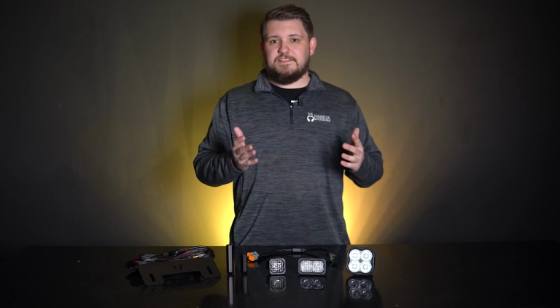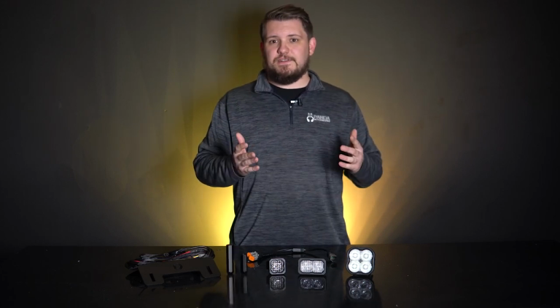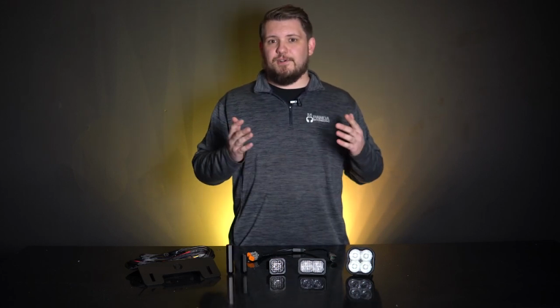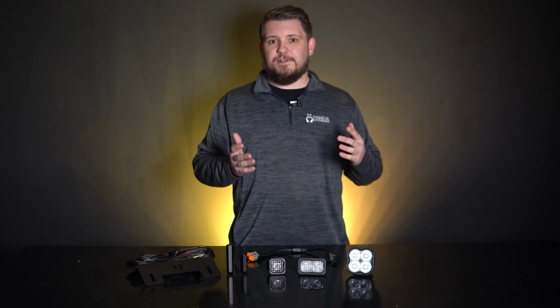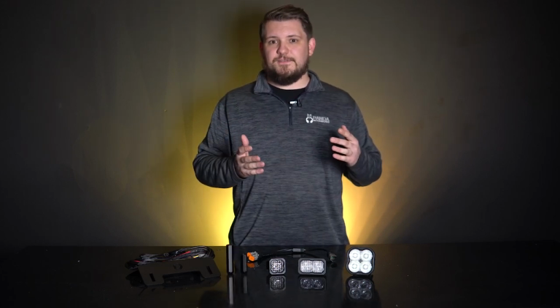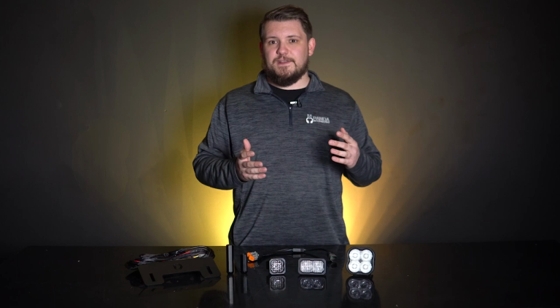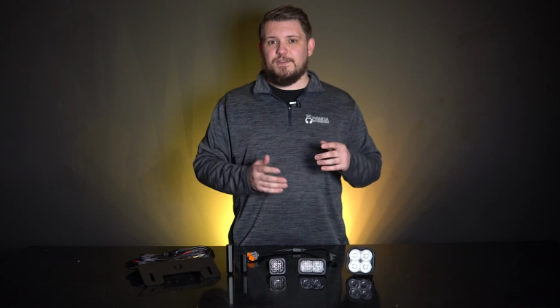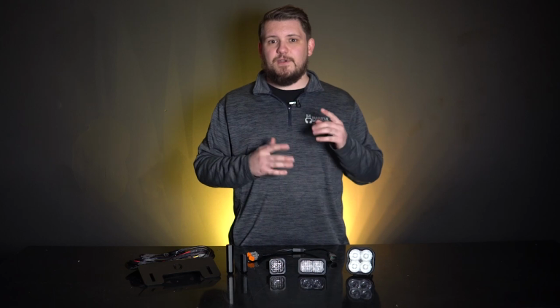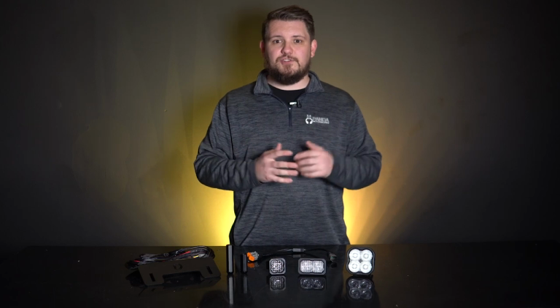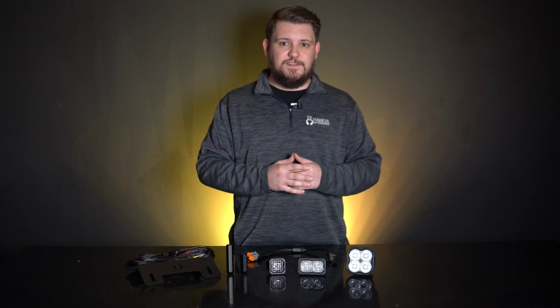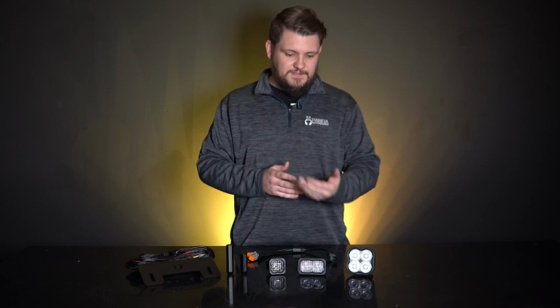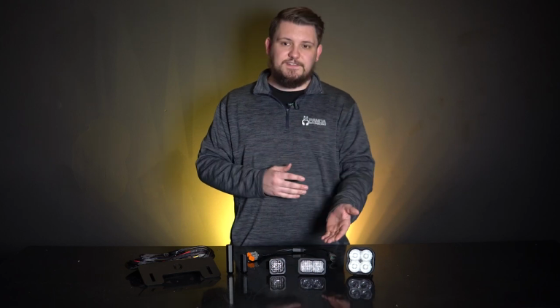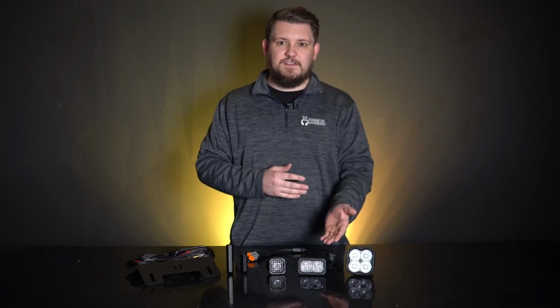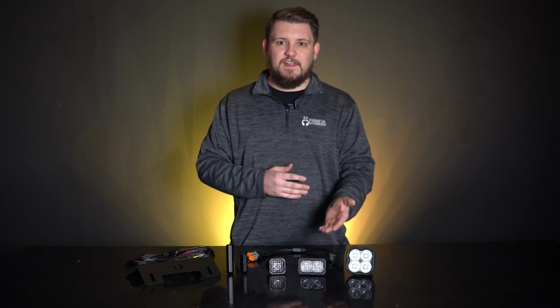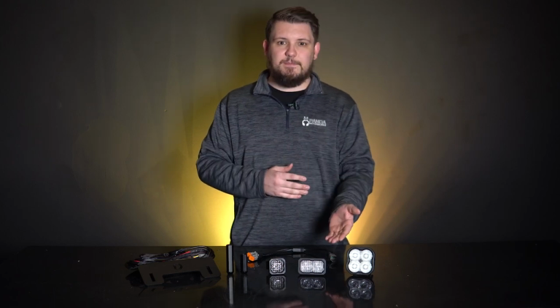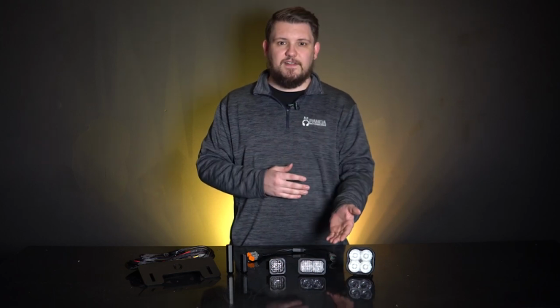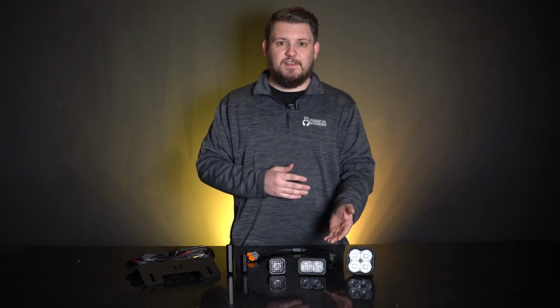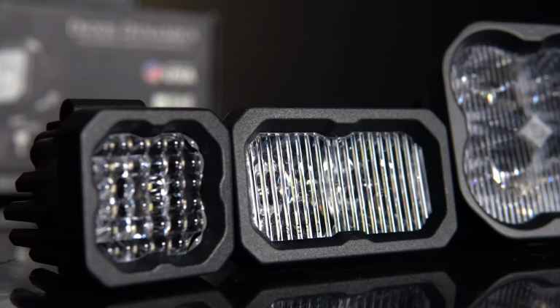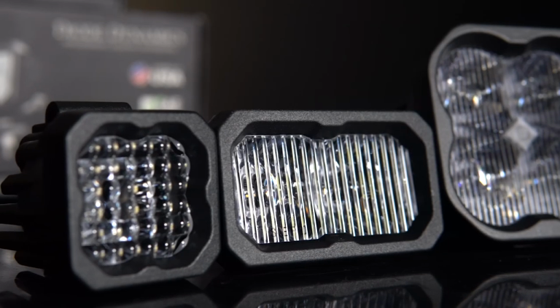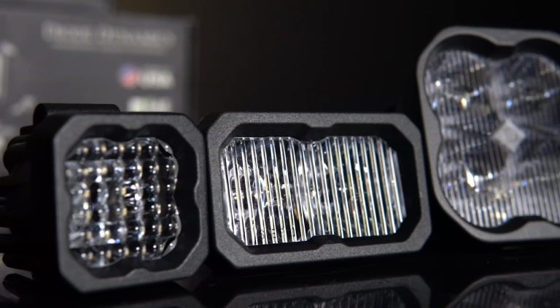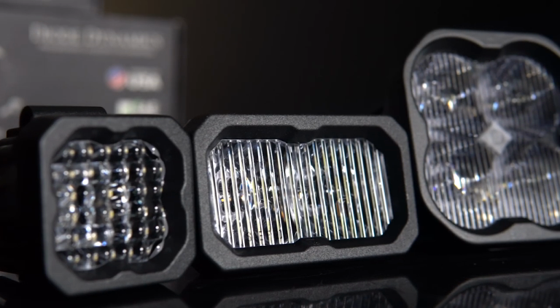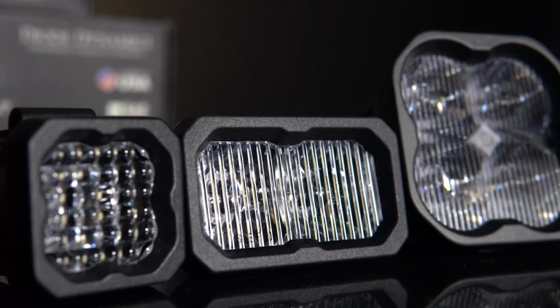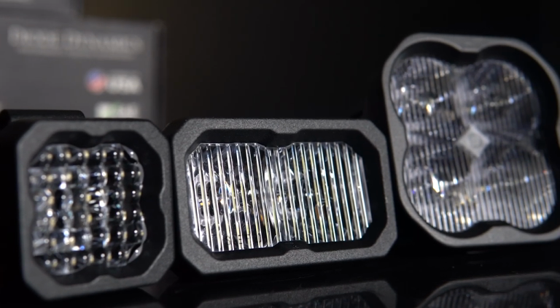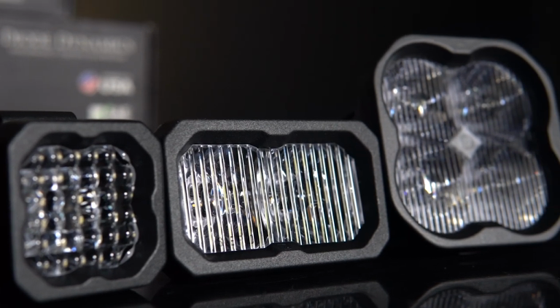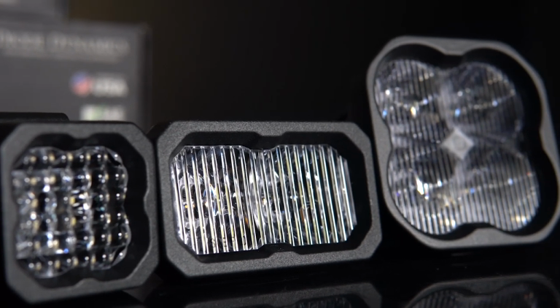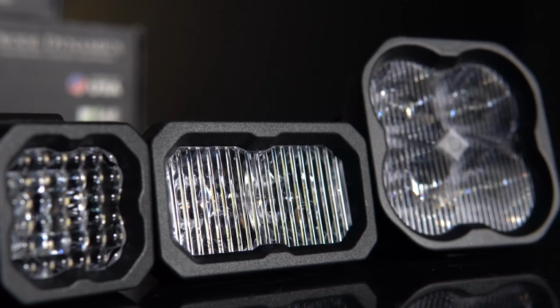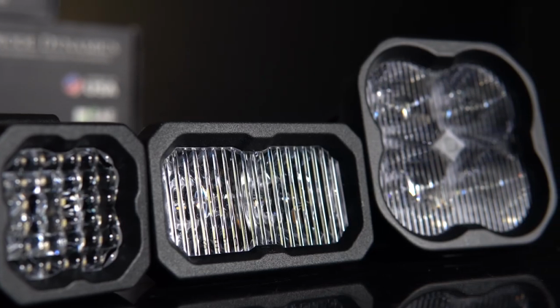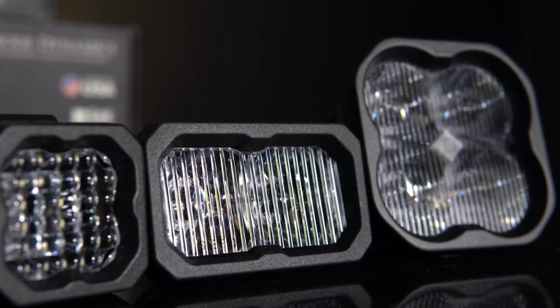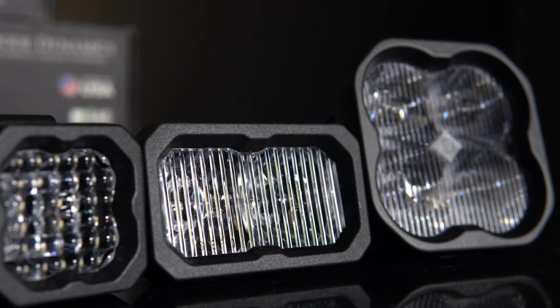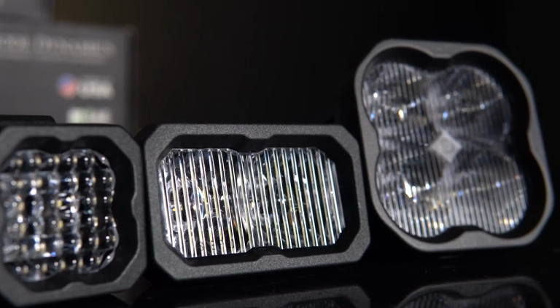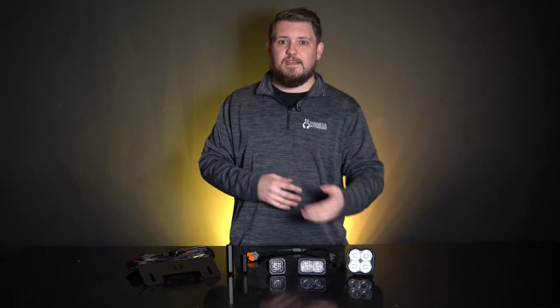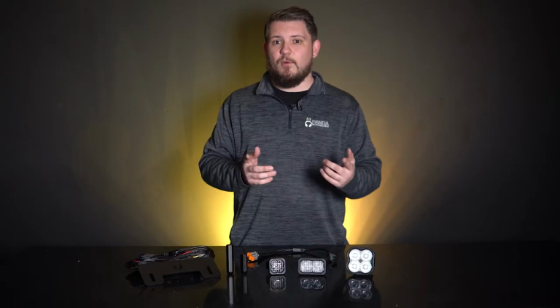As I mentioned earlier in this video, you have your choice of Stage Series LED pods, including the SSC1, SSC2, and SS3.